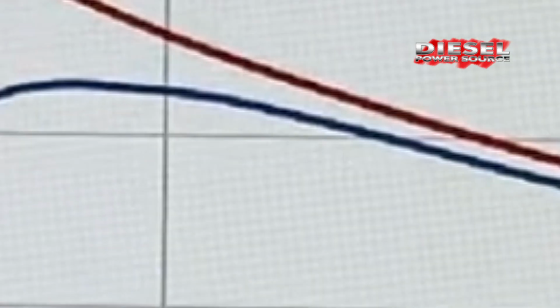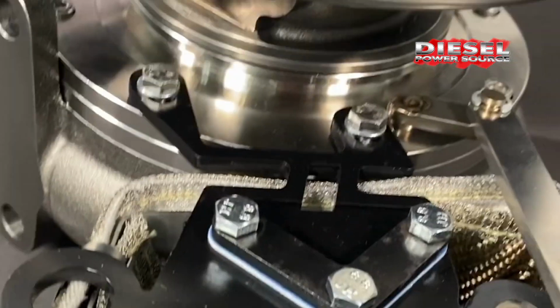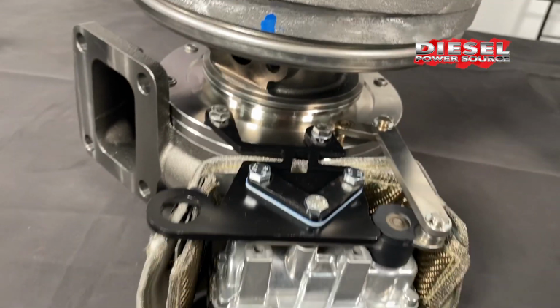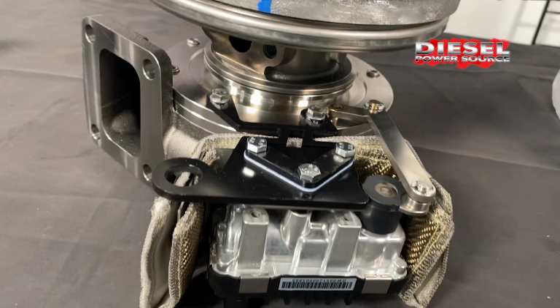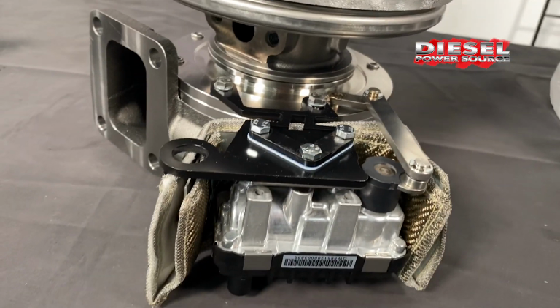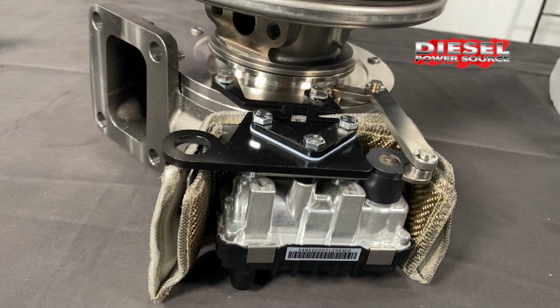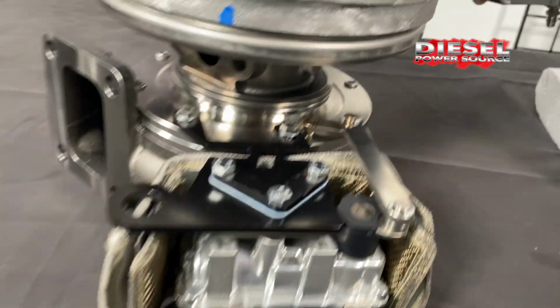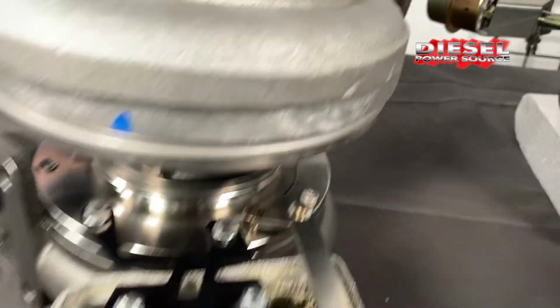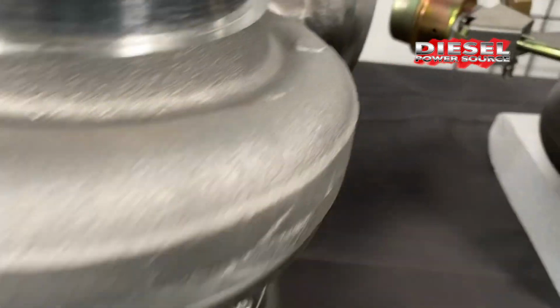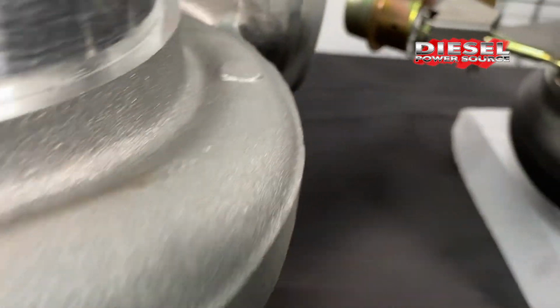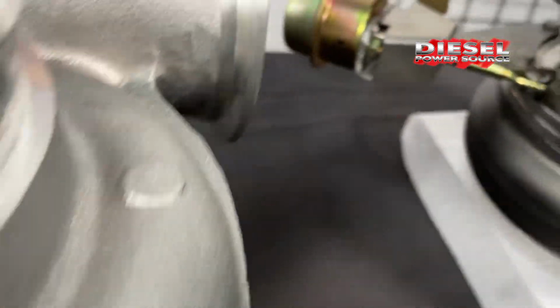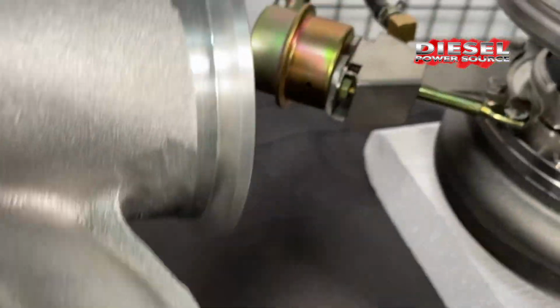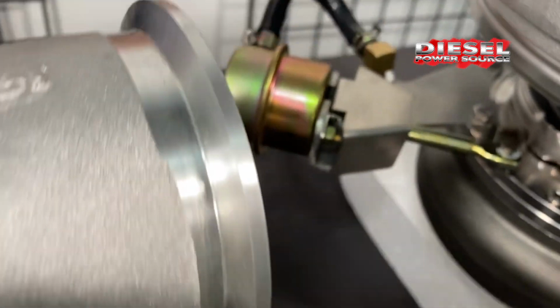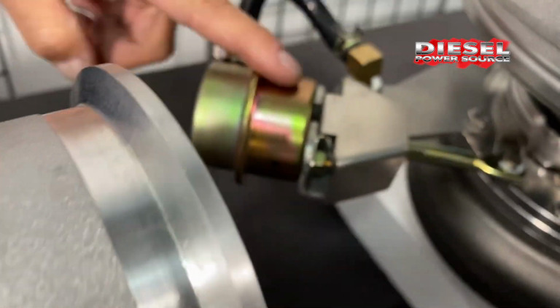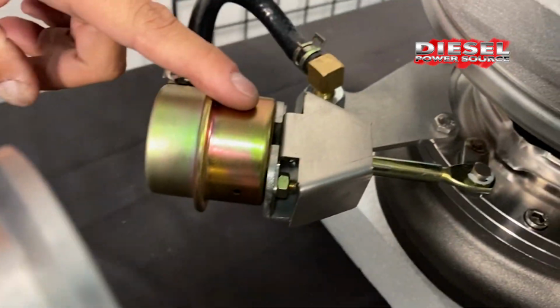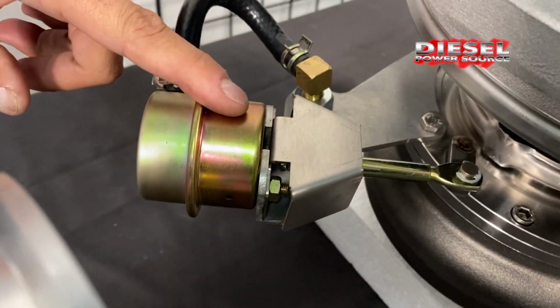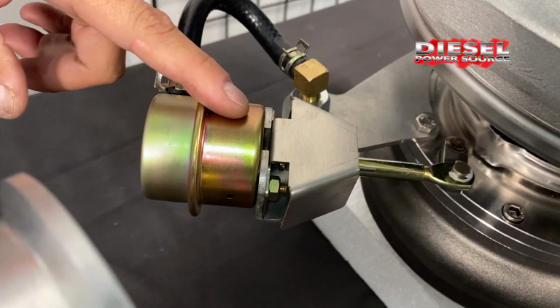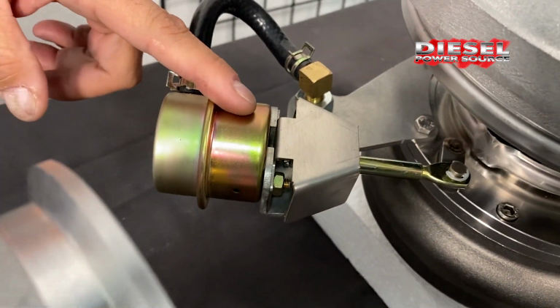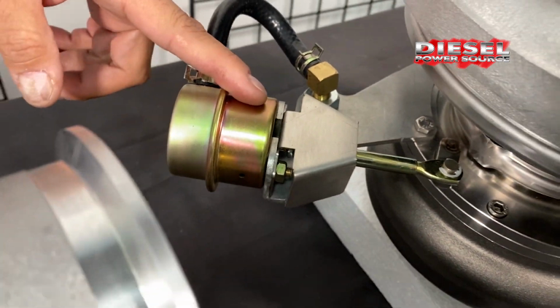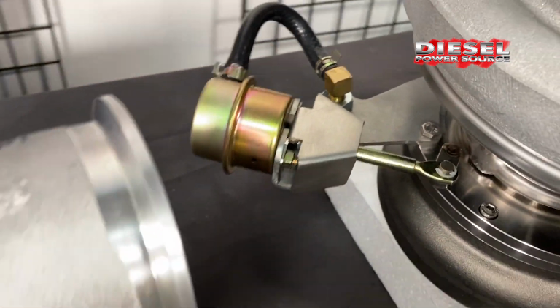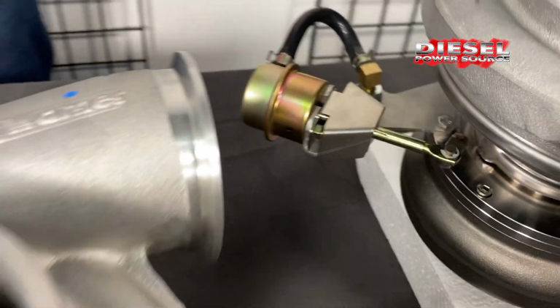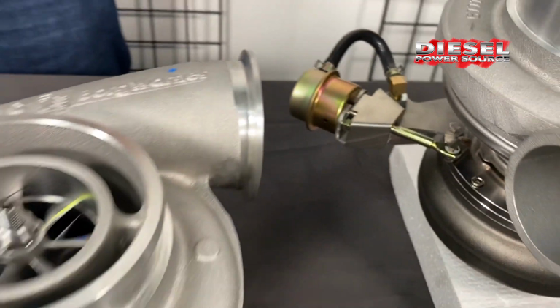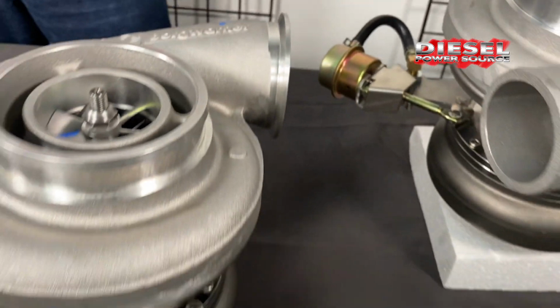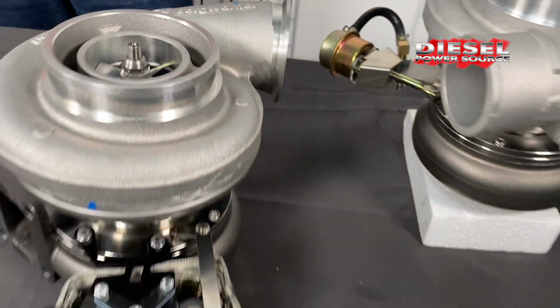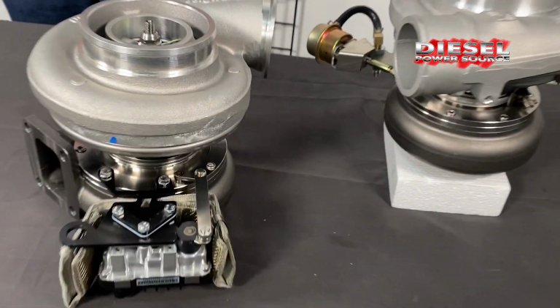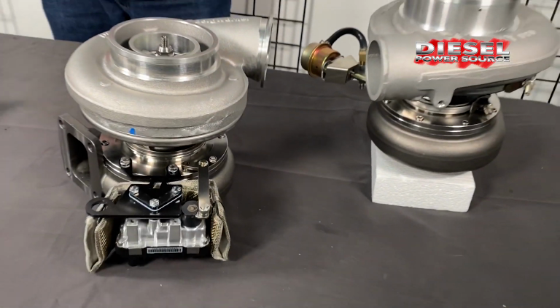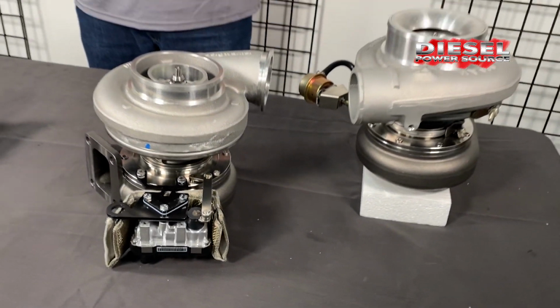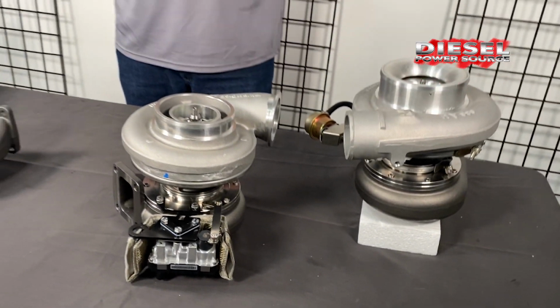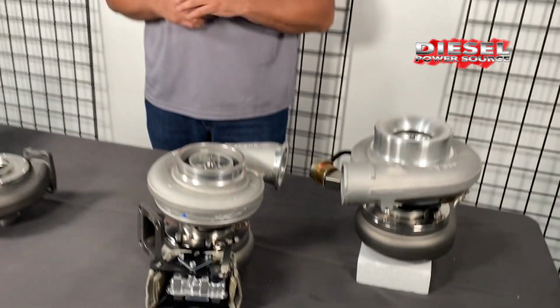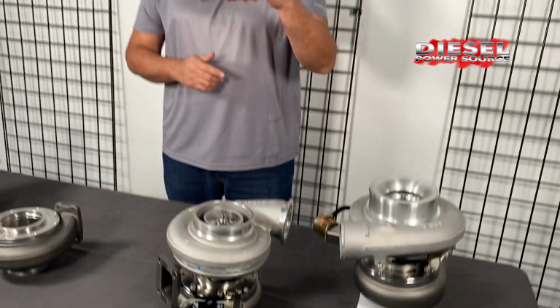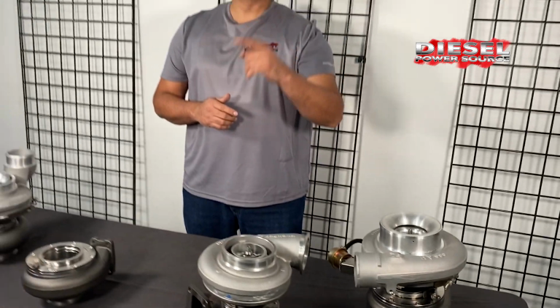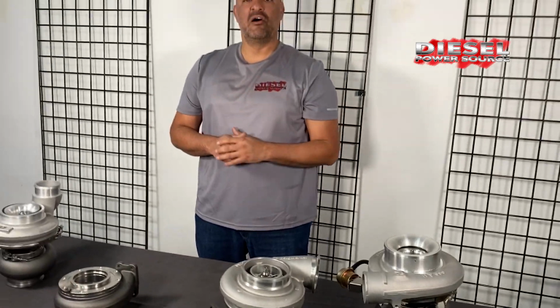It comes with the electronic version, which has exhaust braking, or the mechanical version. It works for diesel and gas engines. Give us a call!